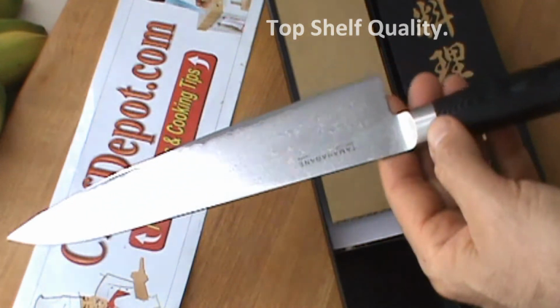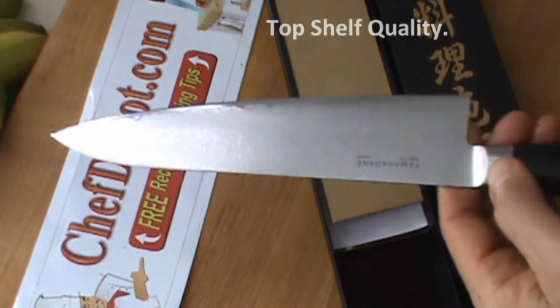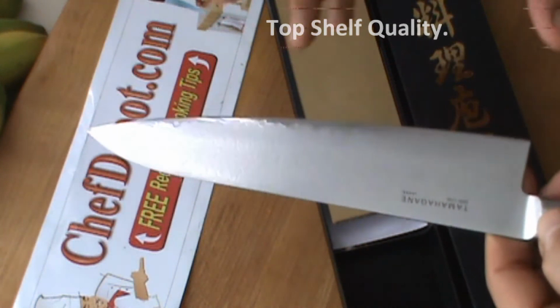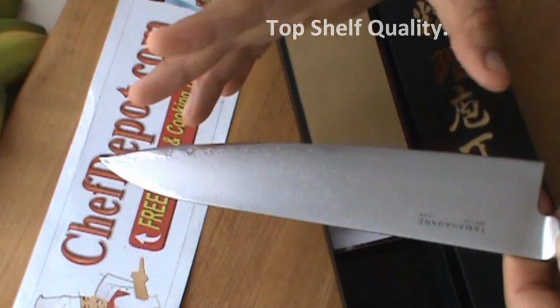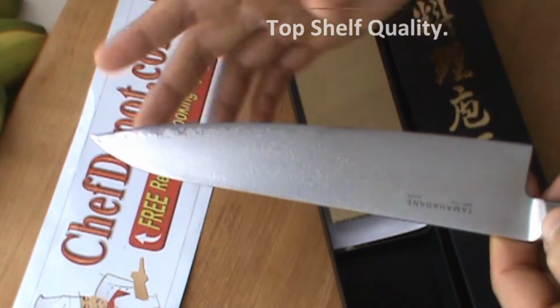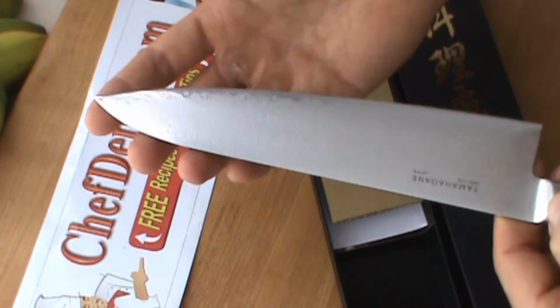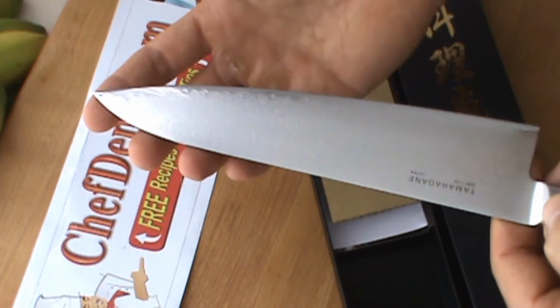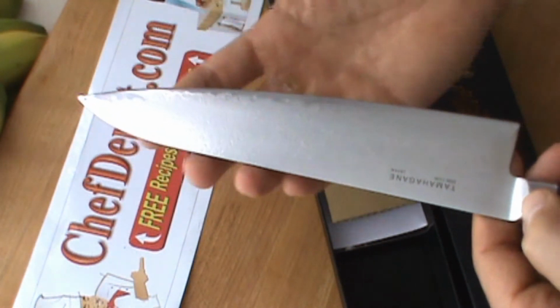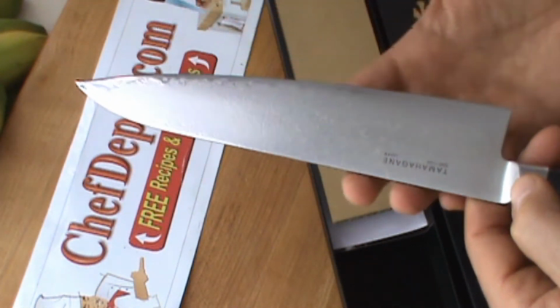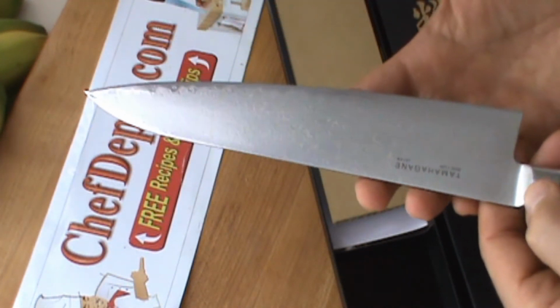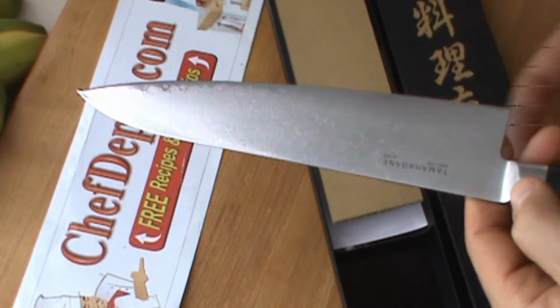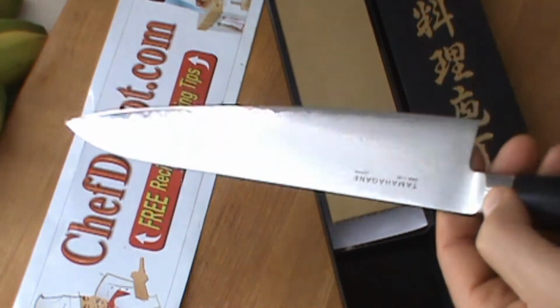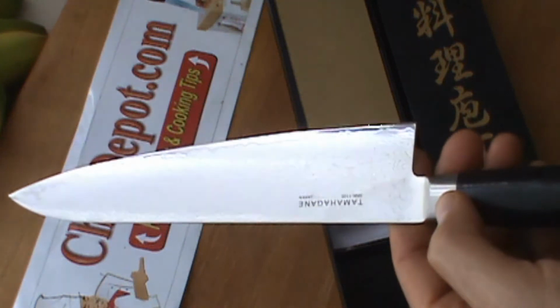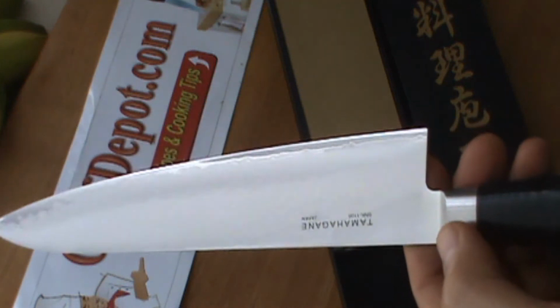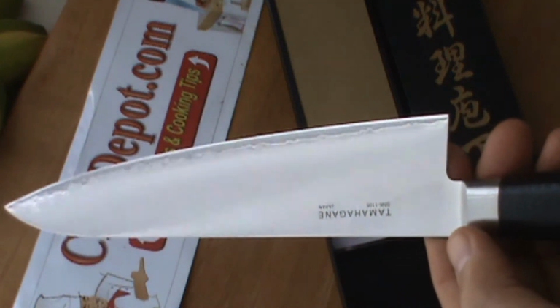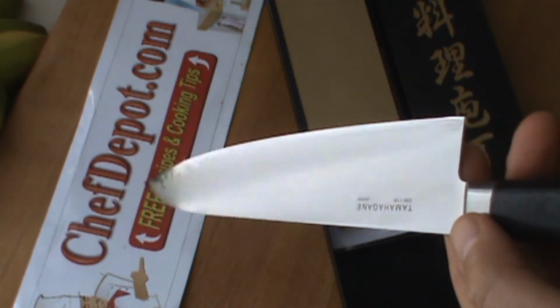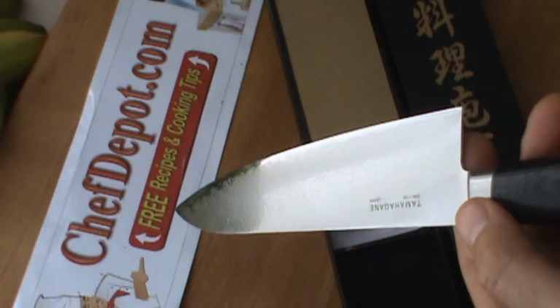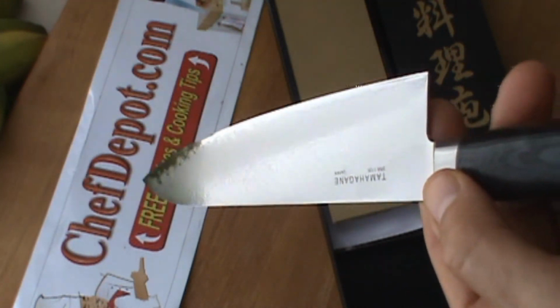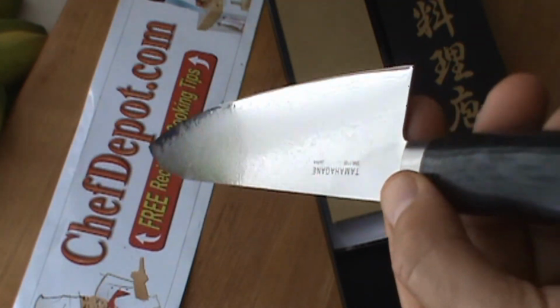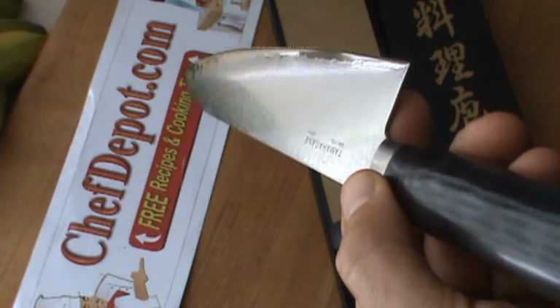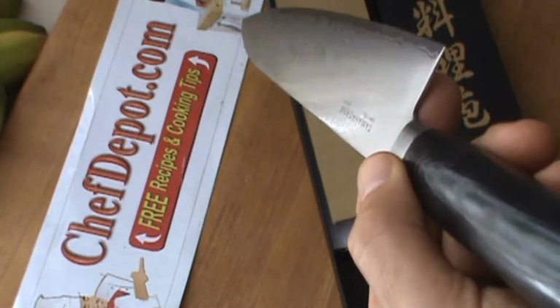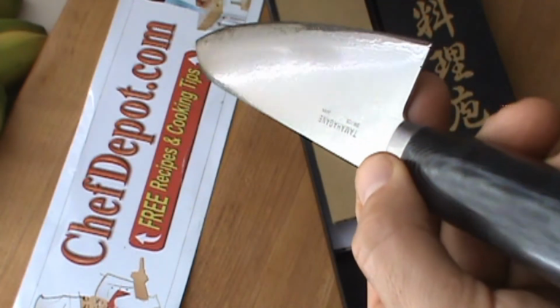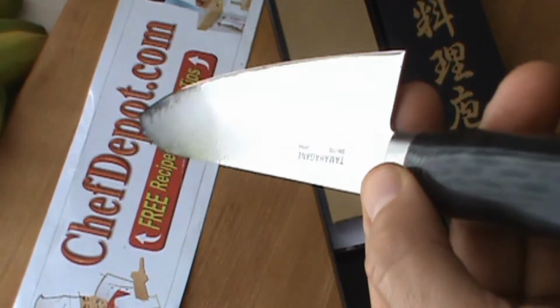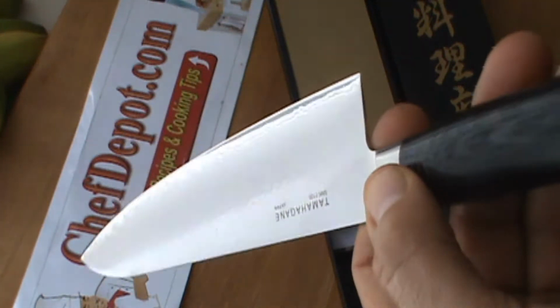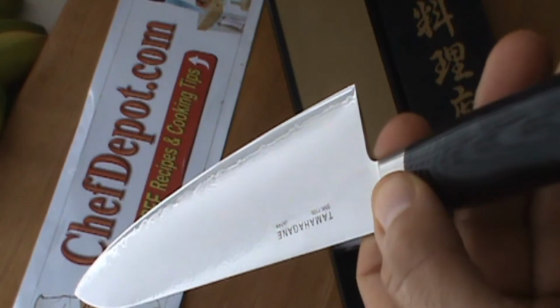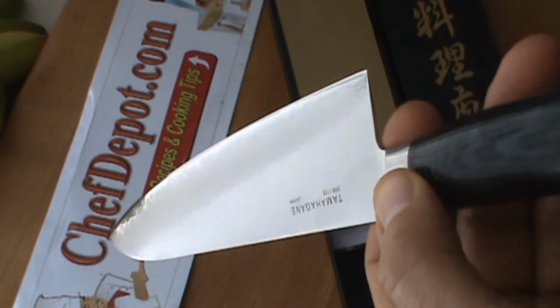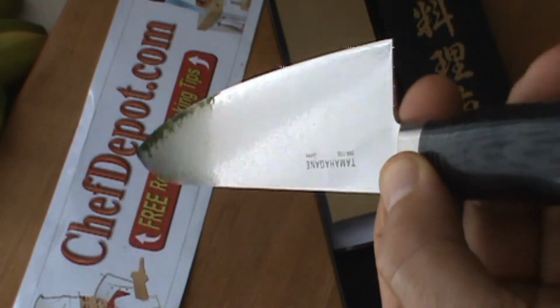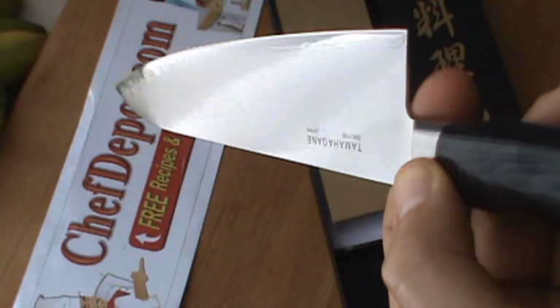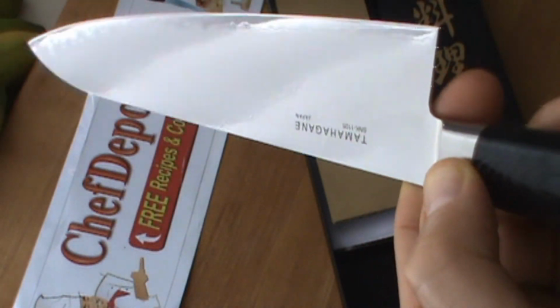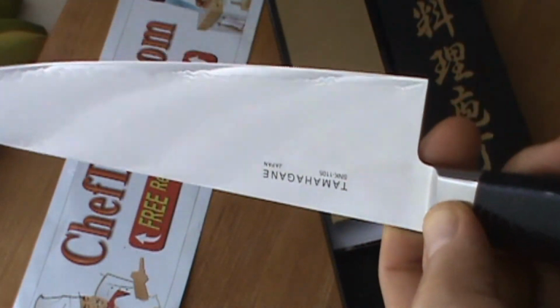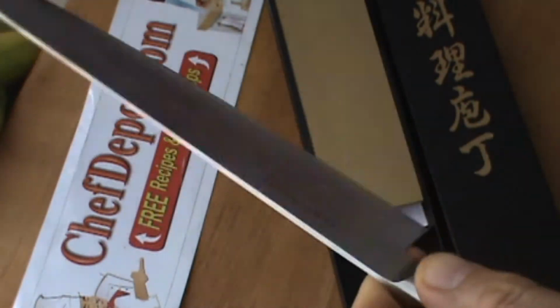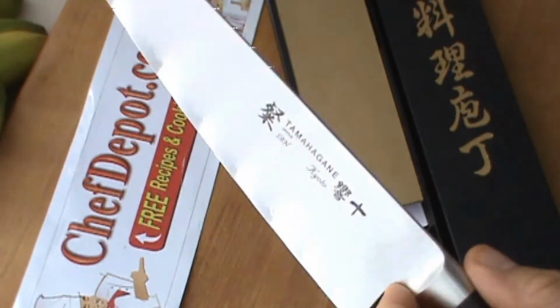It's approximately 8 inches because it's actually handmade, so each one's slightly different. Very nice. Thanks for watching. Support your sponsor. Have a great day.